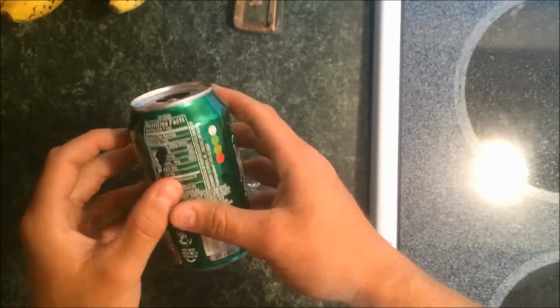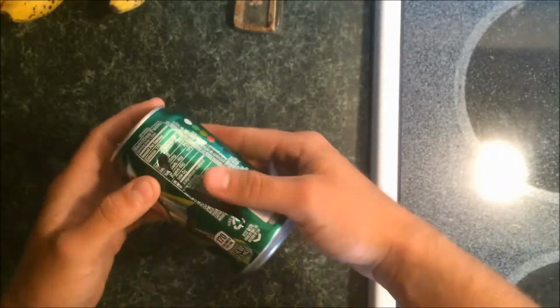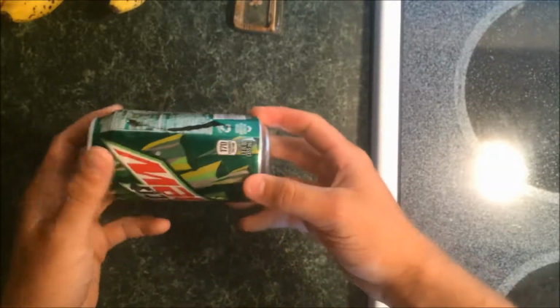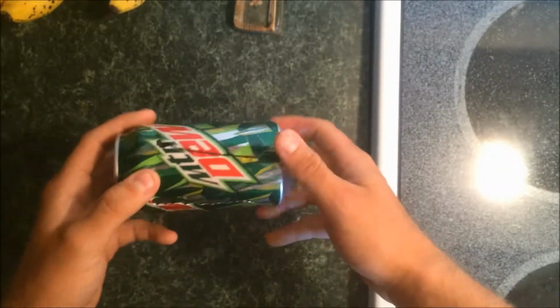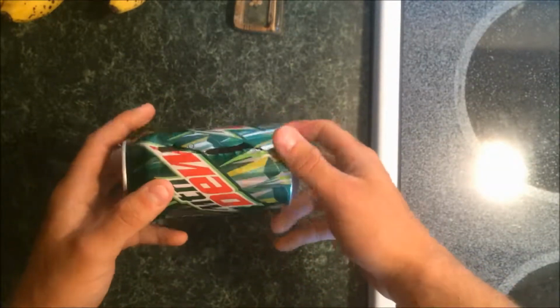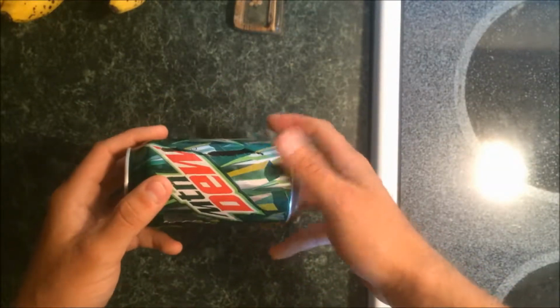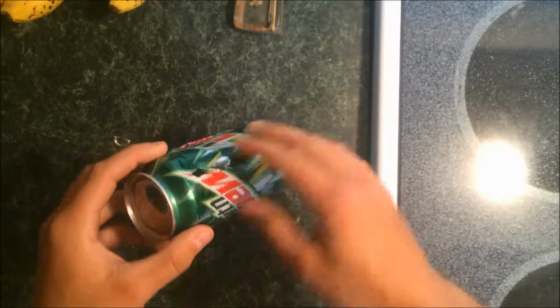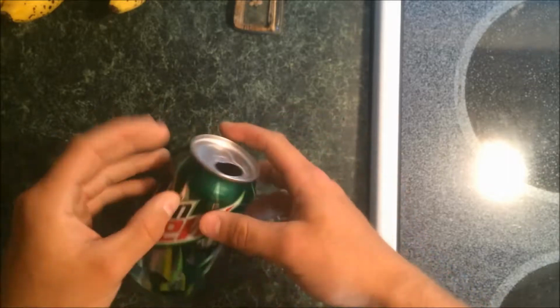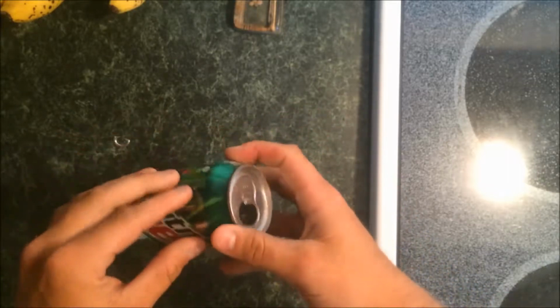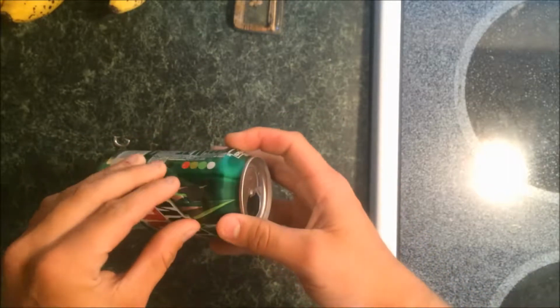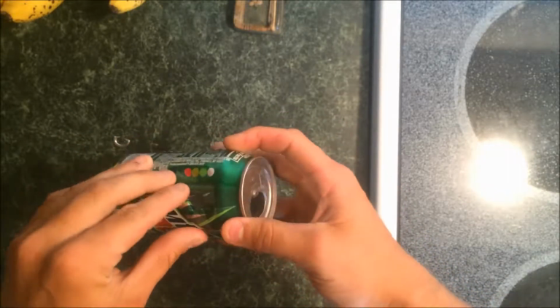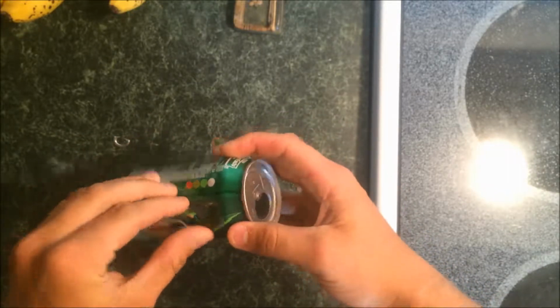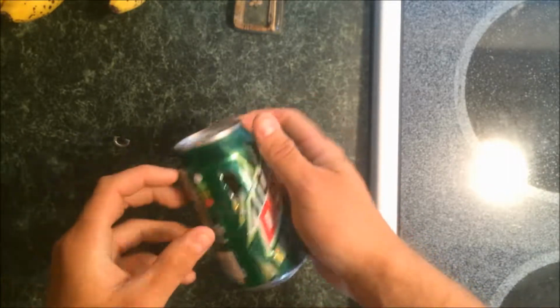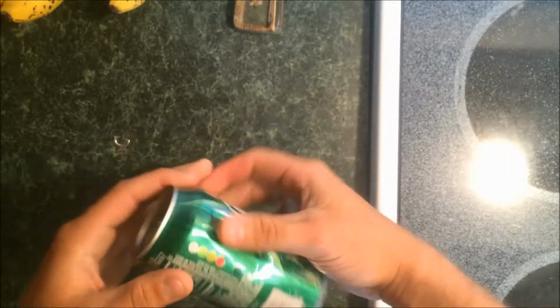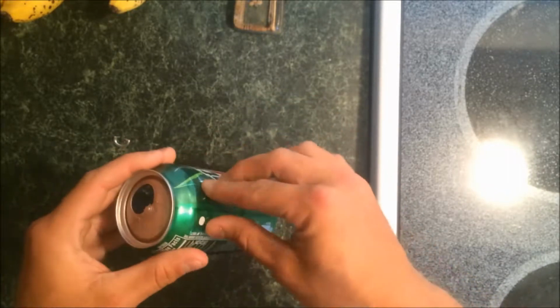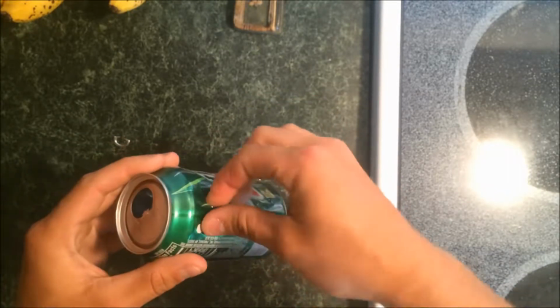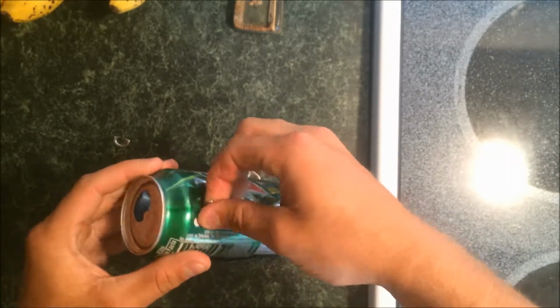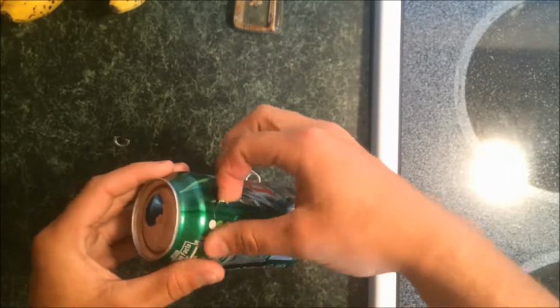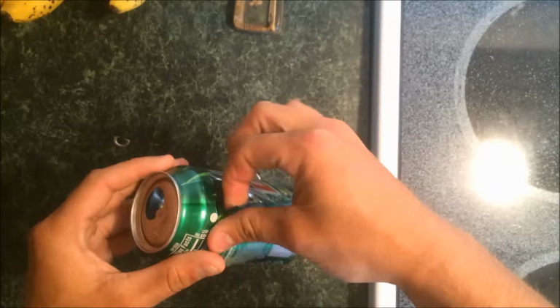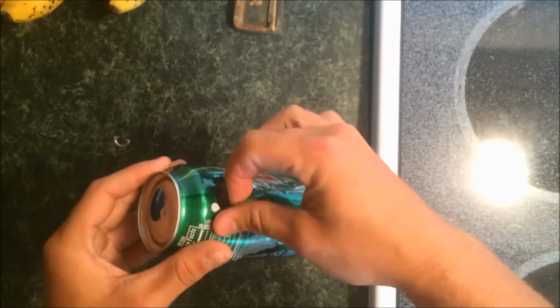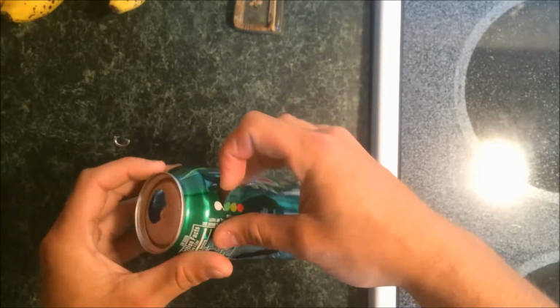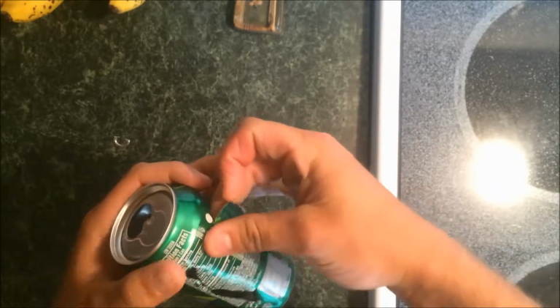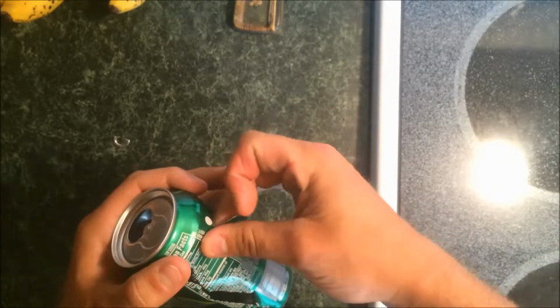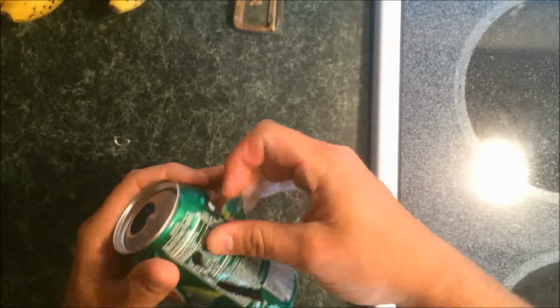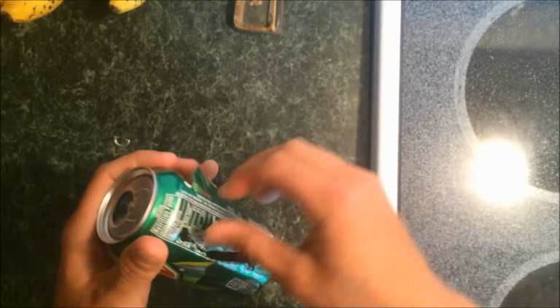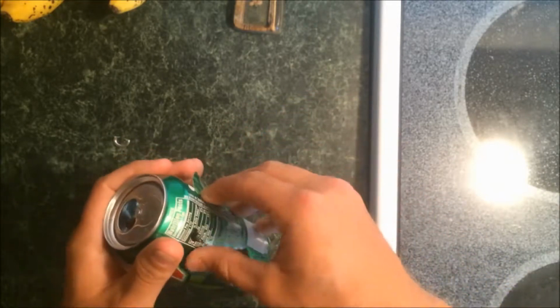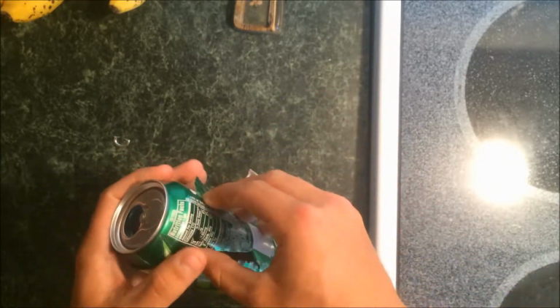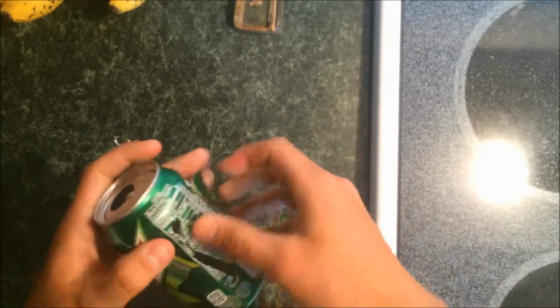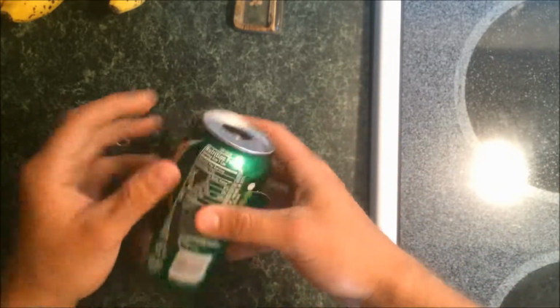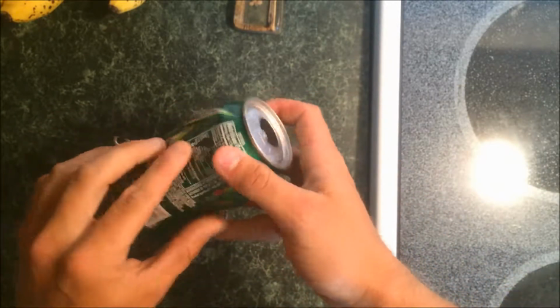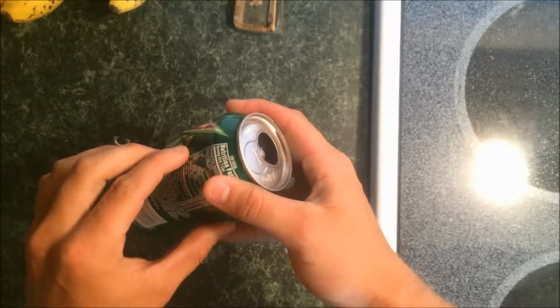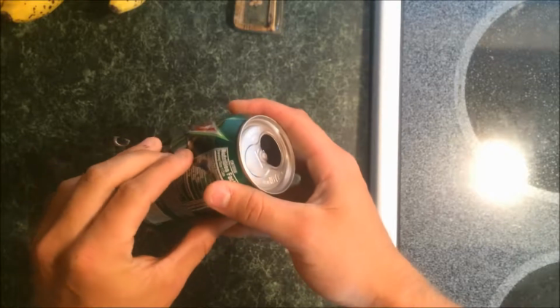So once you've got your four cuts, you're going to want to pick up one side and then just peel it out. Be careful not to cut yourself on the sharp aluminum parts.